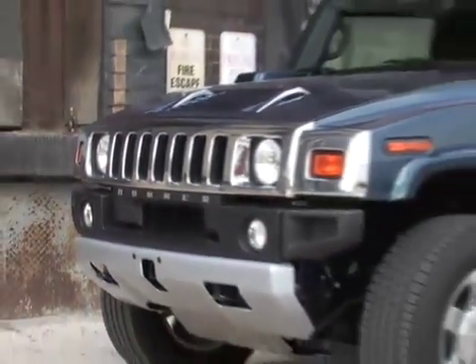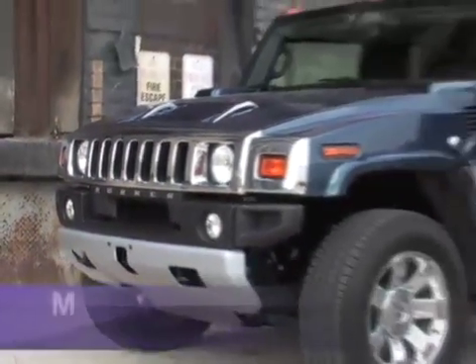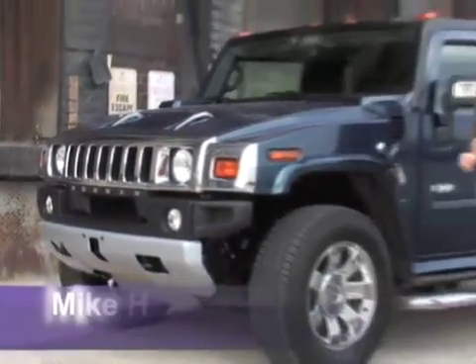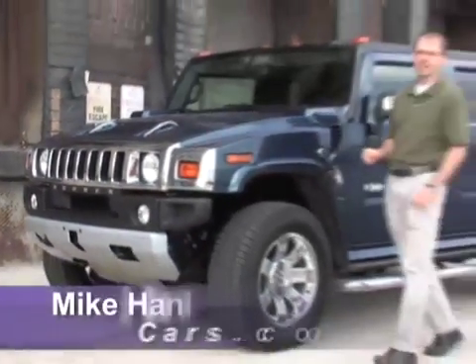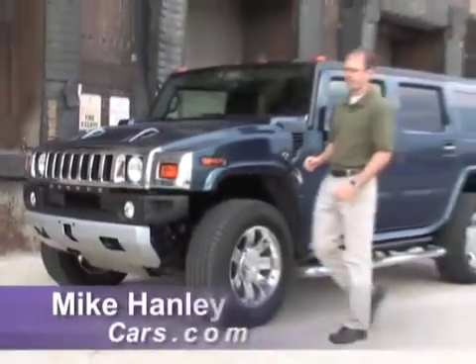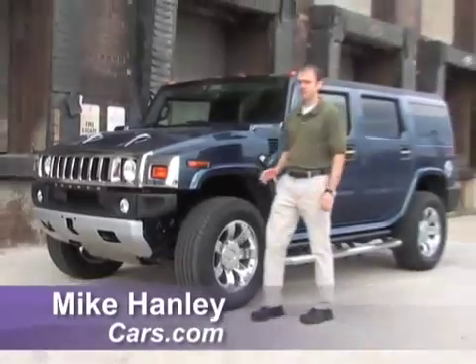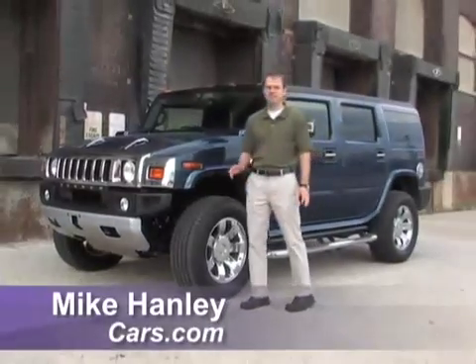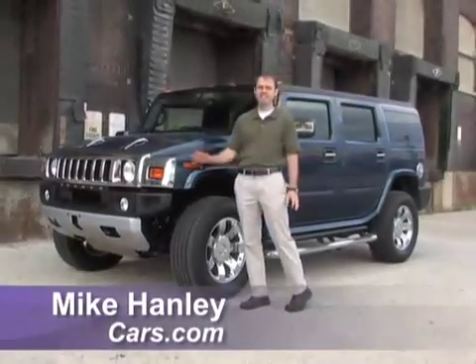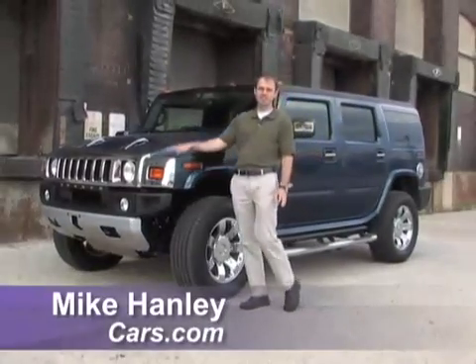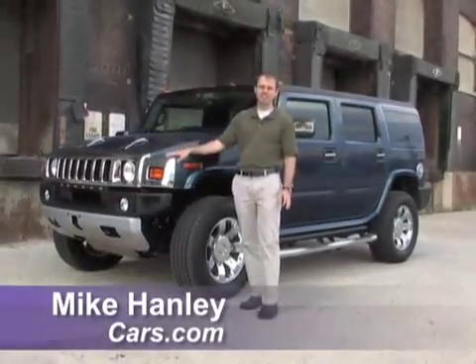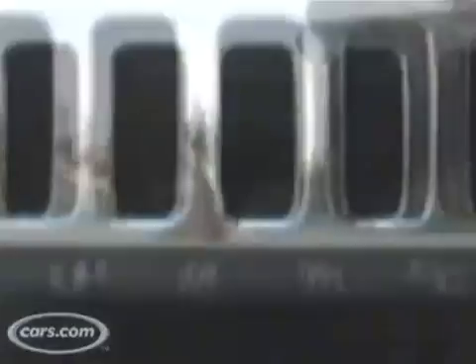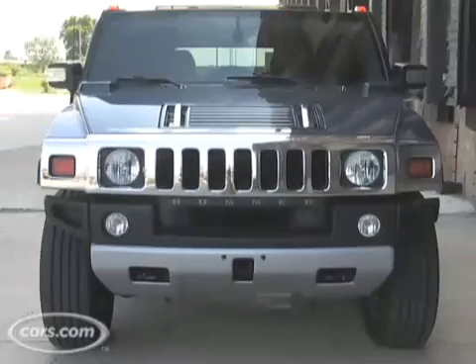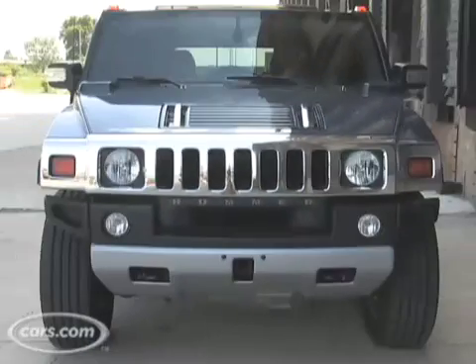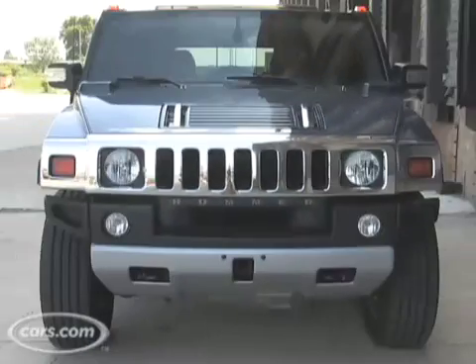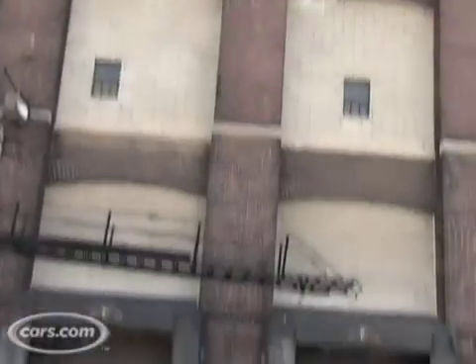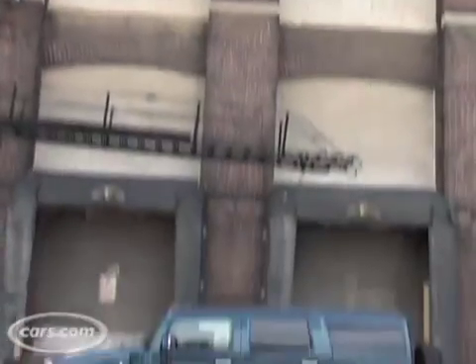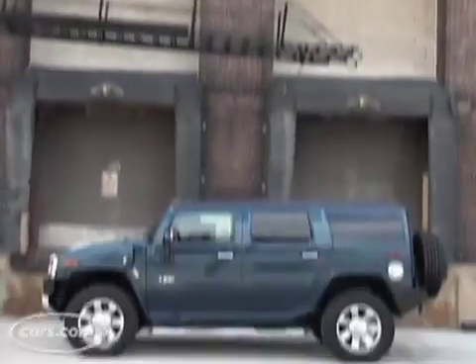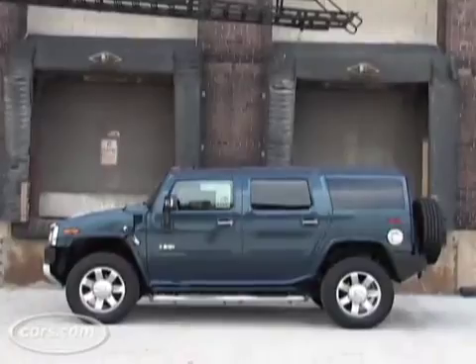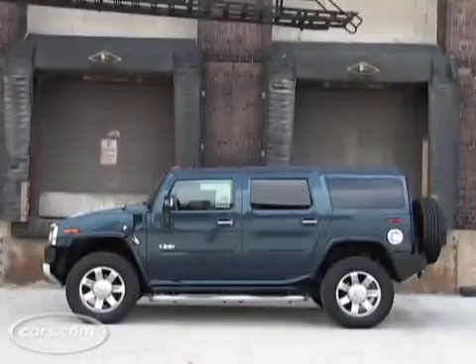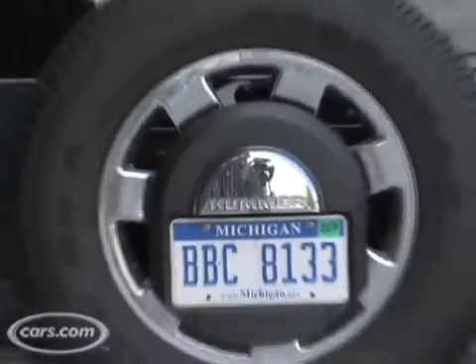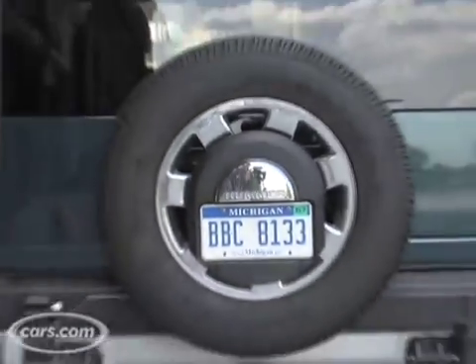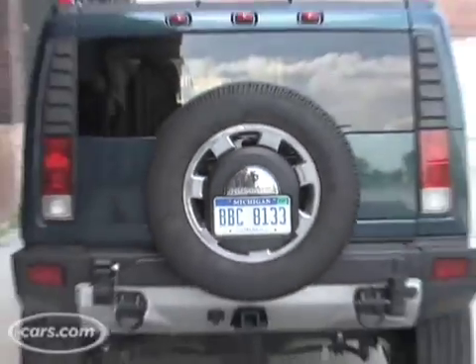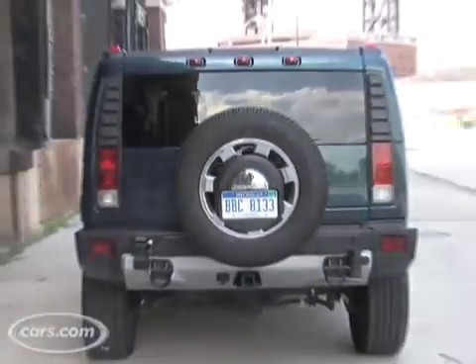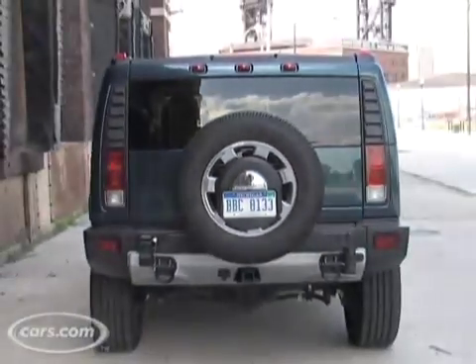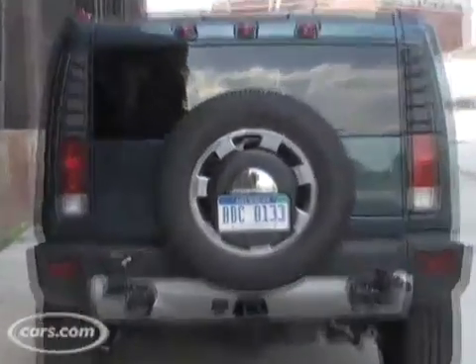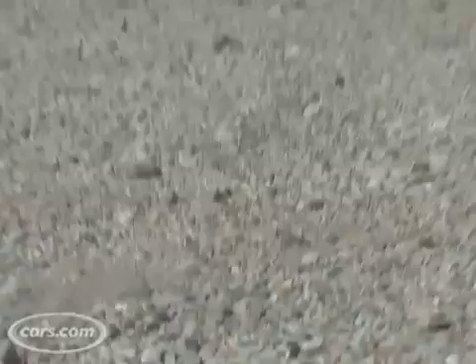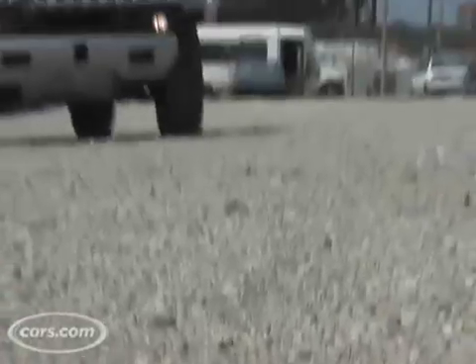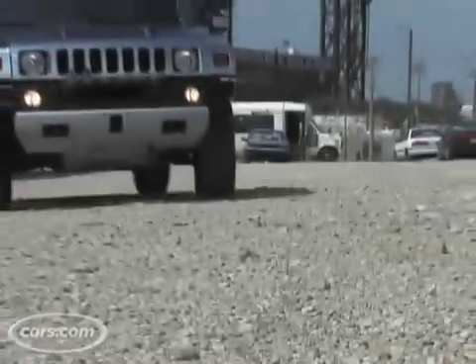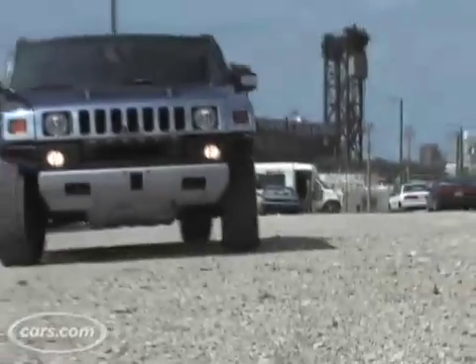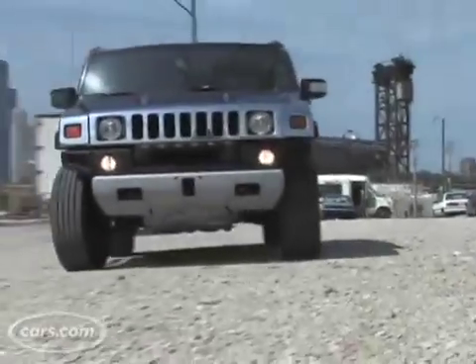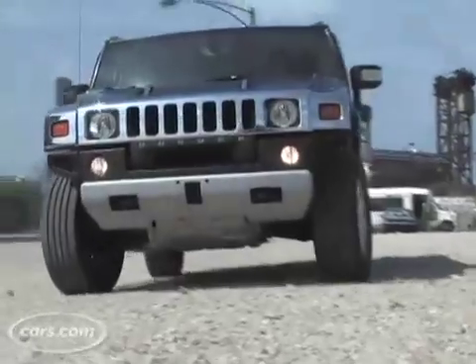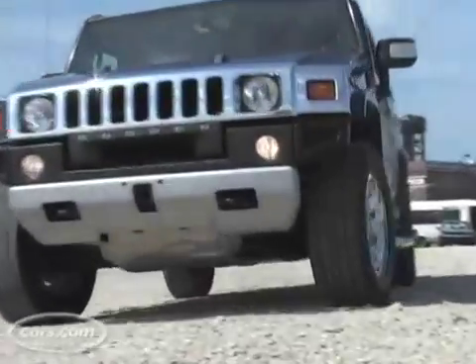Hi, I'm Mike Henley with Cars.com and I'm here with a vehicle that needs no introduction. It's the Hummer H2, and it's a model that people either love or hate. If you're not really sure what you think of it yet, hang around and I'll give you the details on this off-road ready SUV.